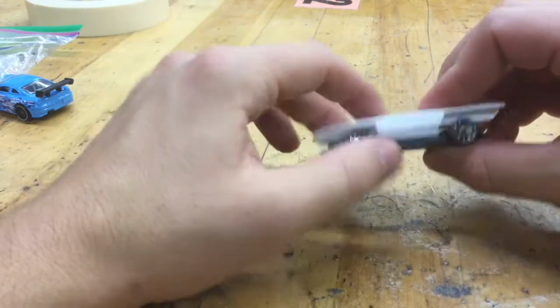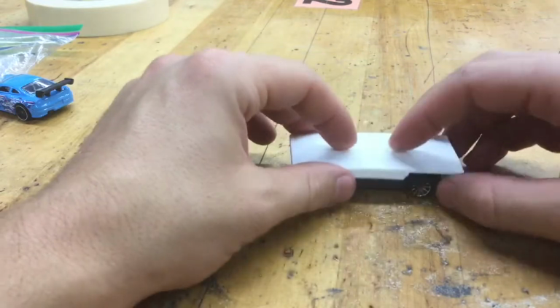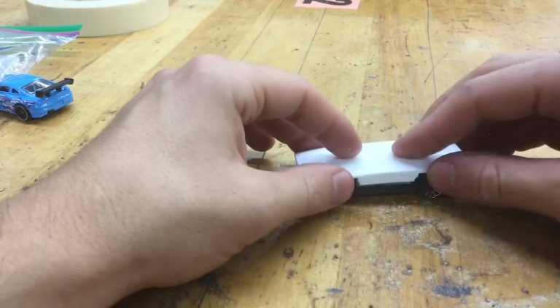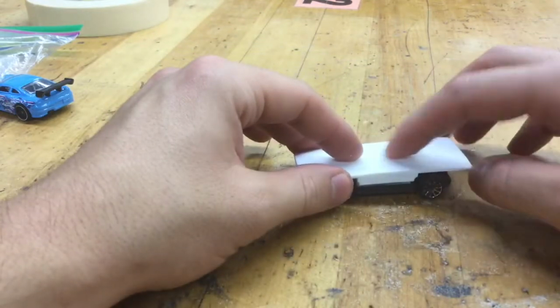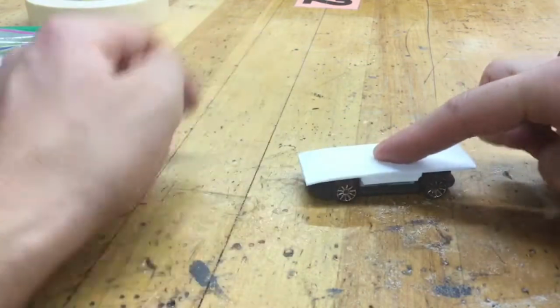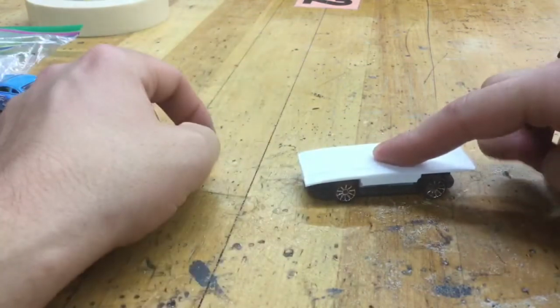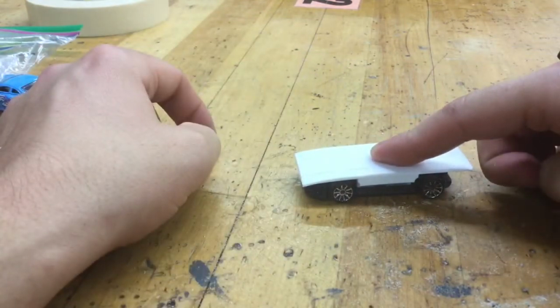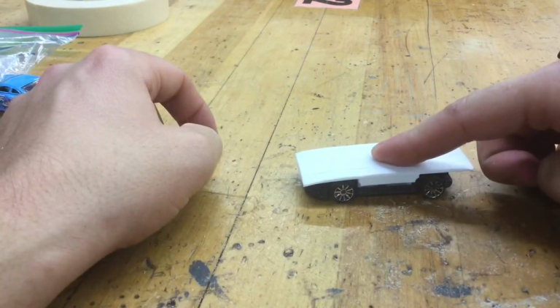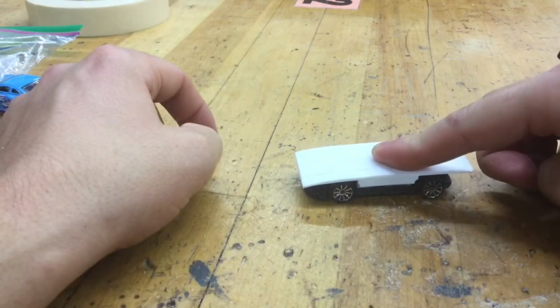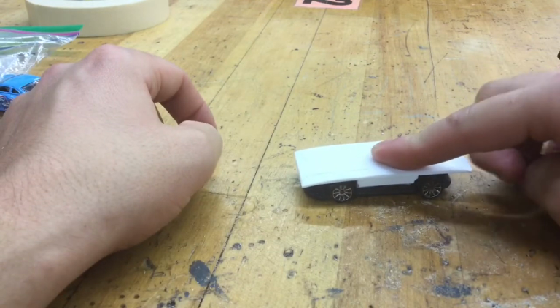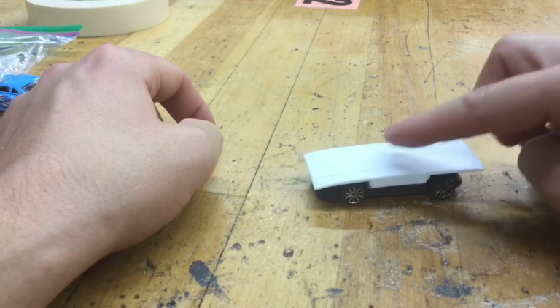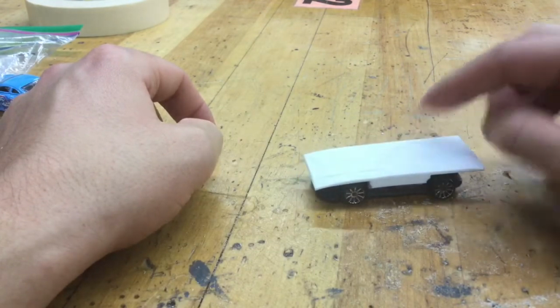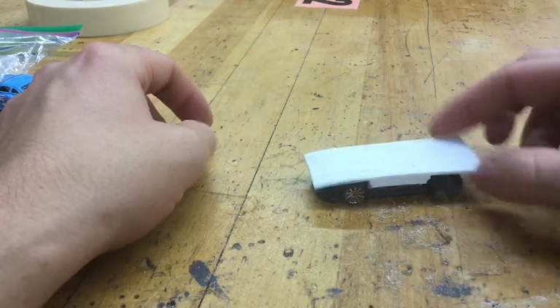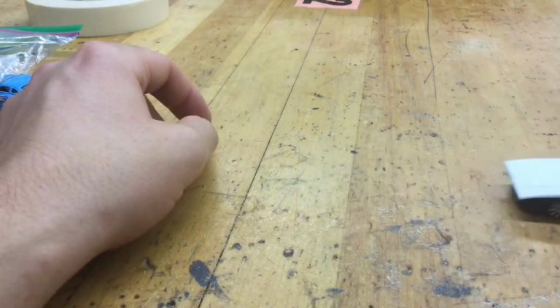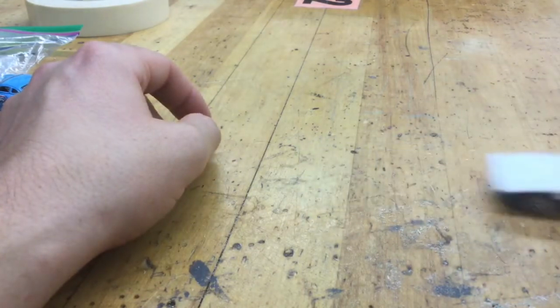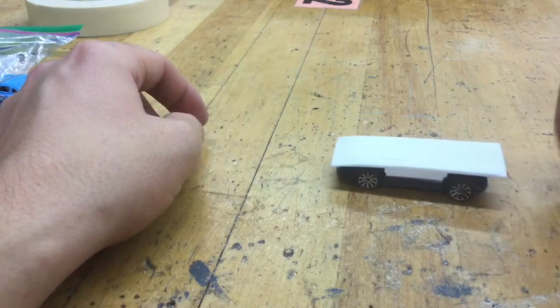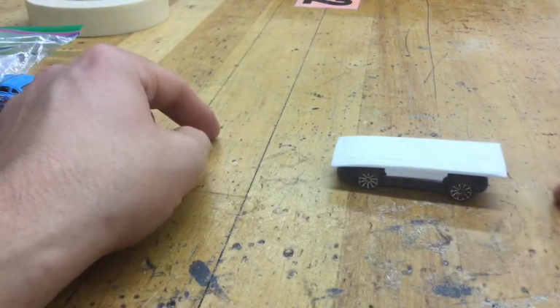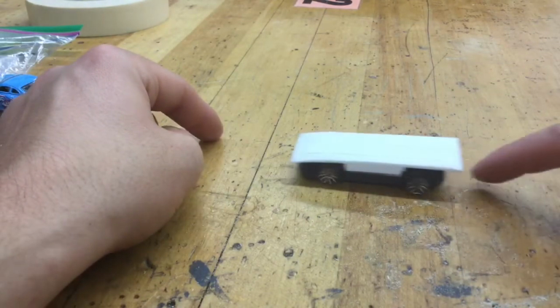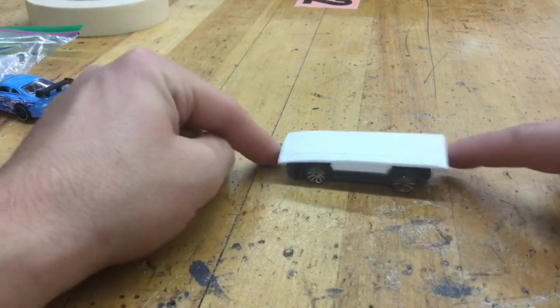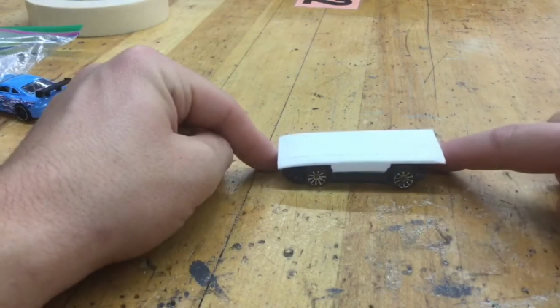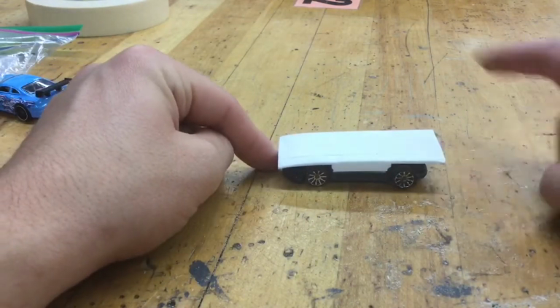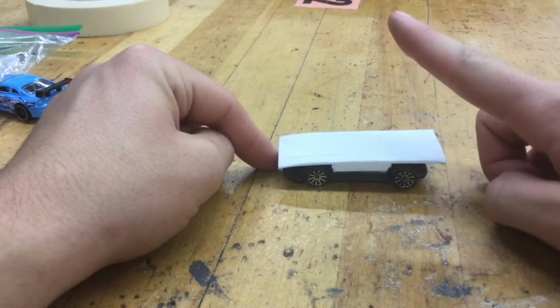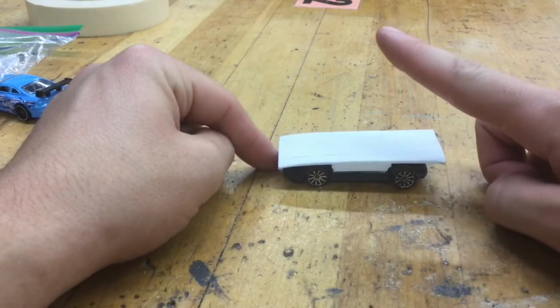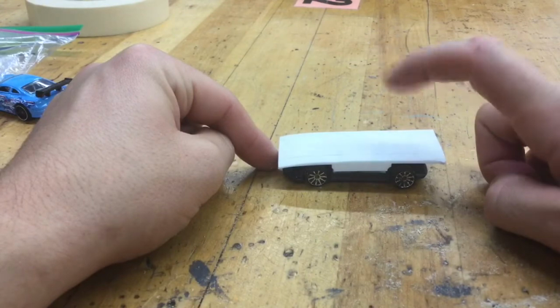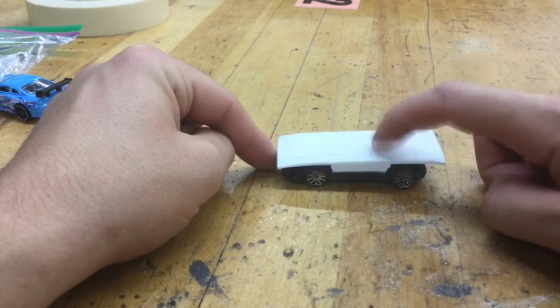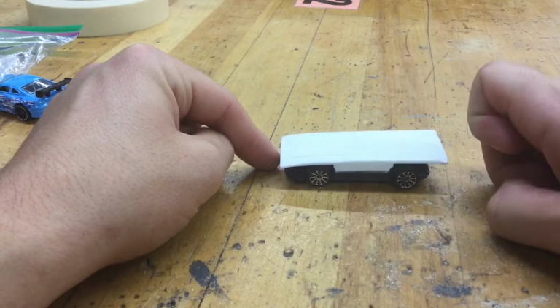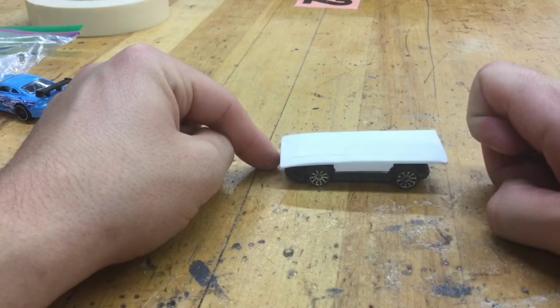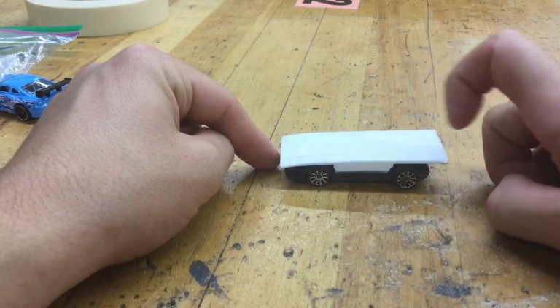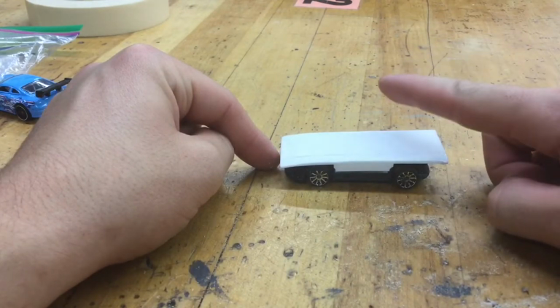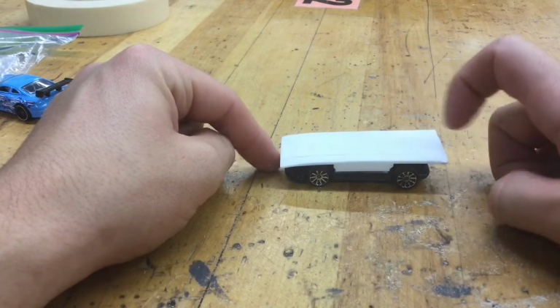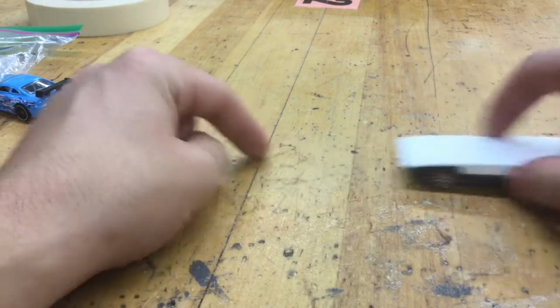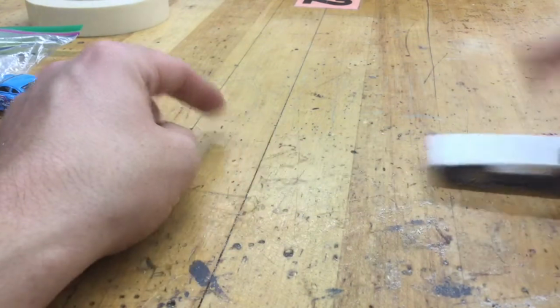Hold it there for a few seconds so it can dry. After a few seconds when it's fully cured, the car's ready to roll. The last thing to do is take some tape, put your car body on top using a tape donut, and this thing's ready to rock.